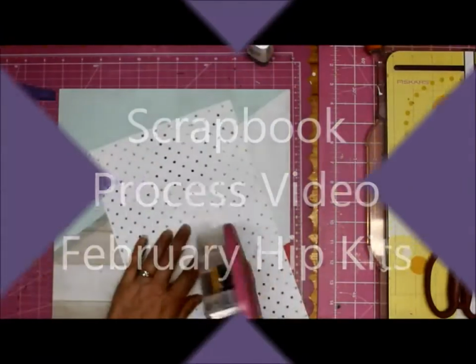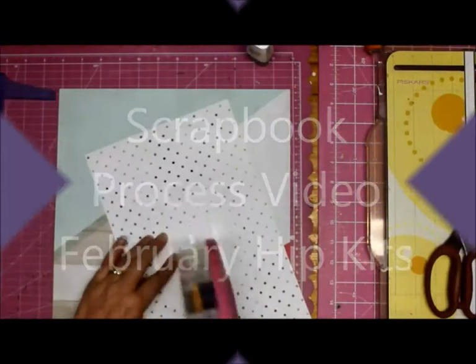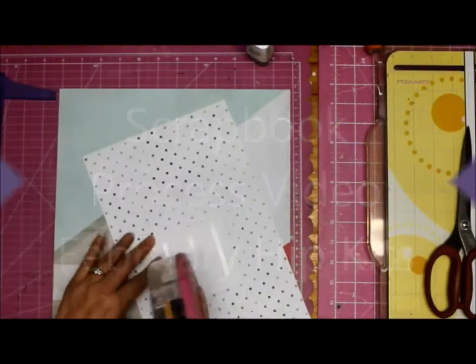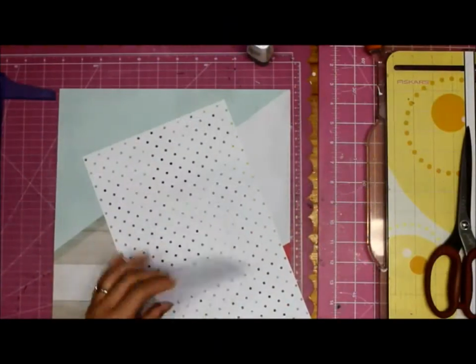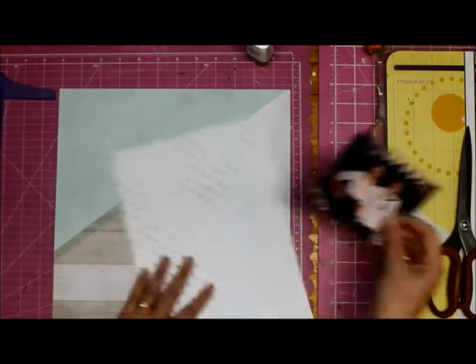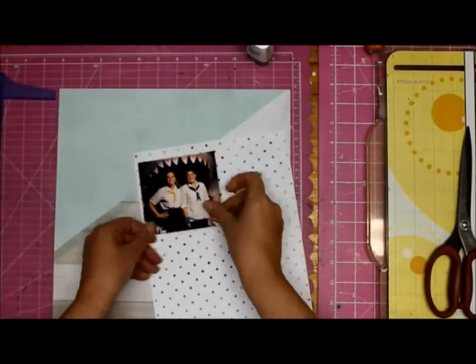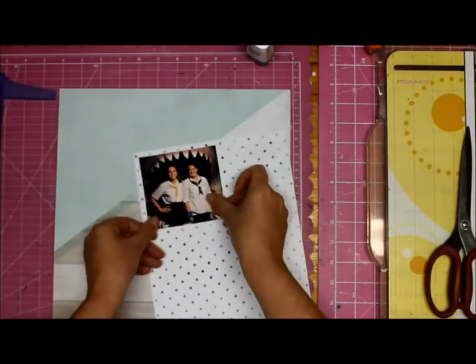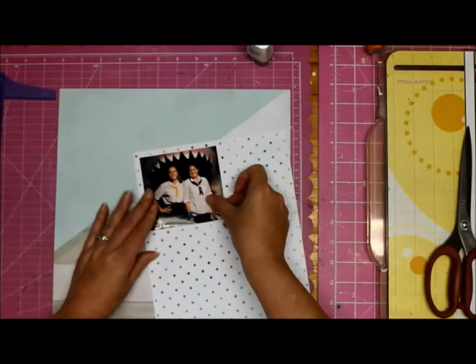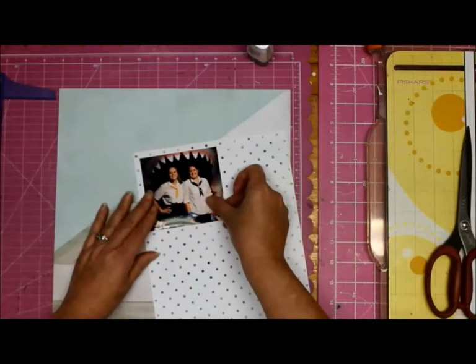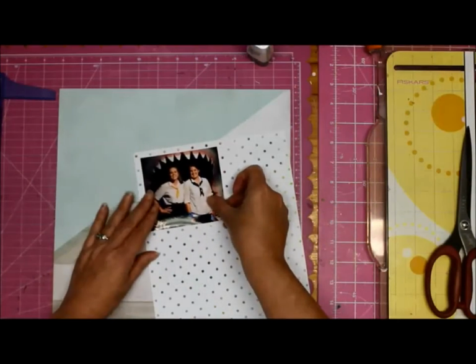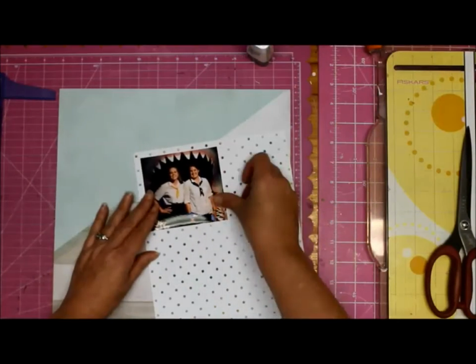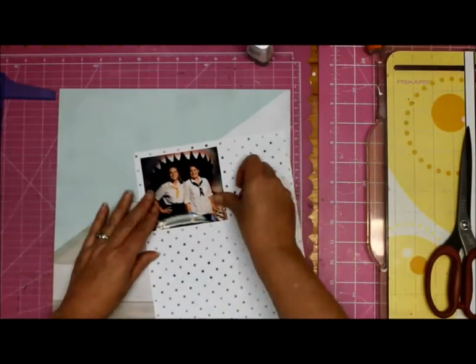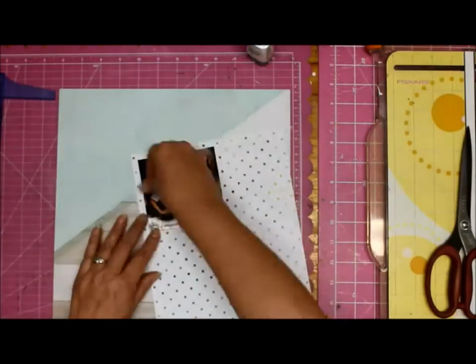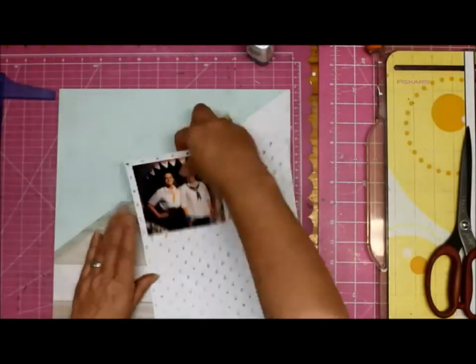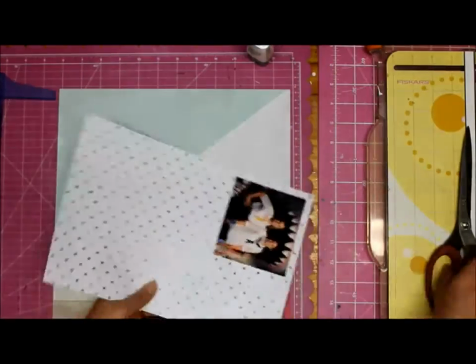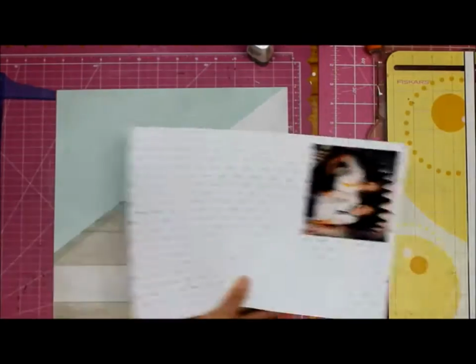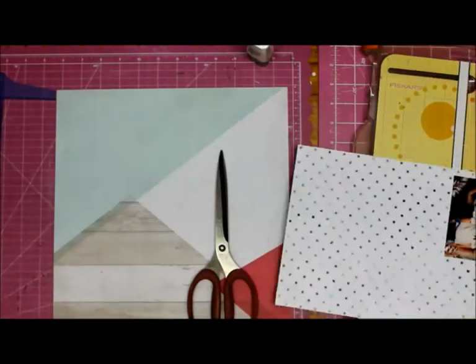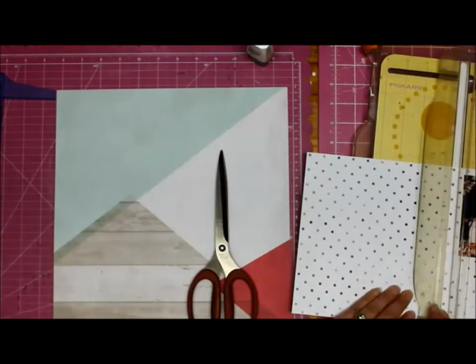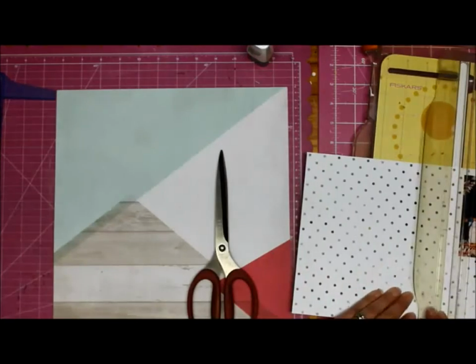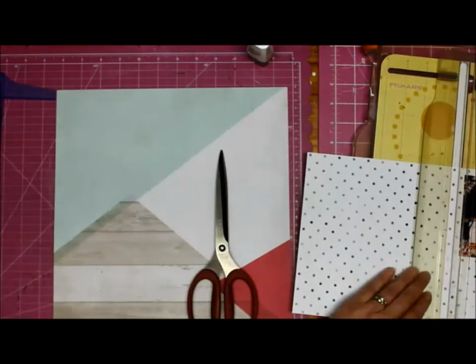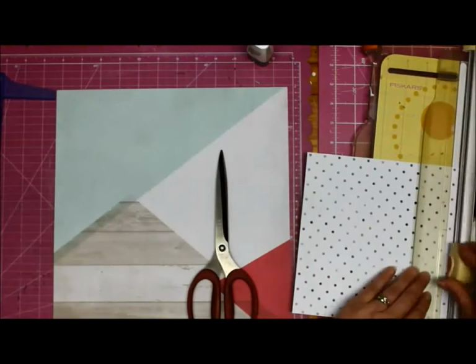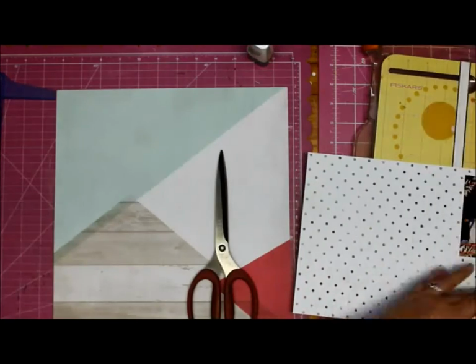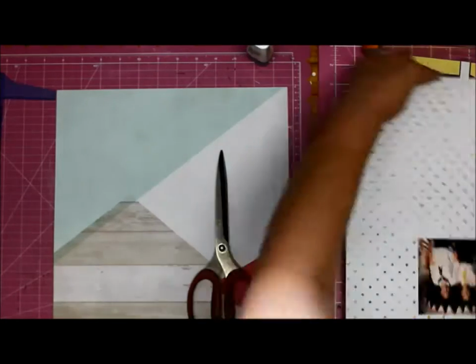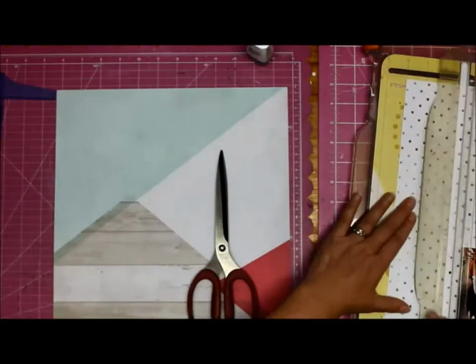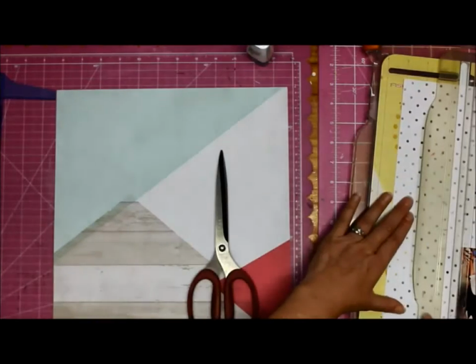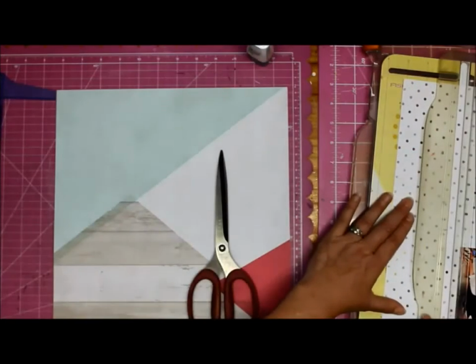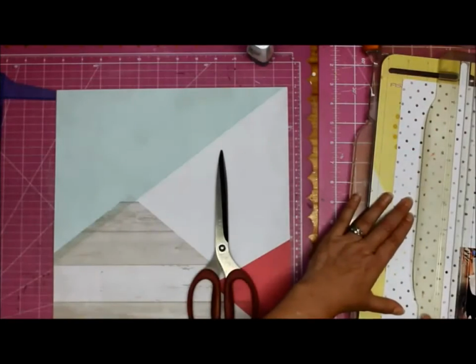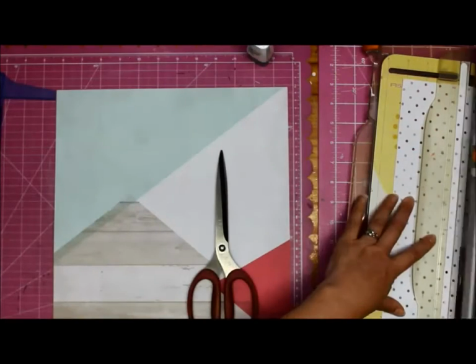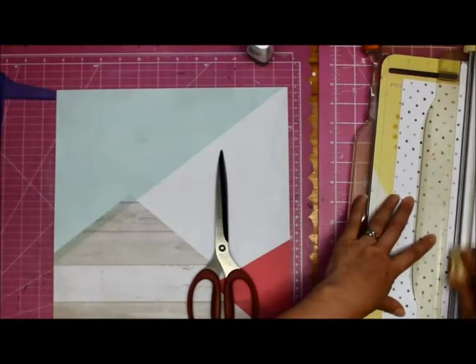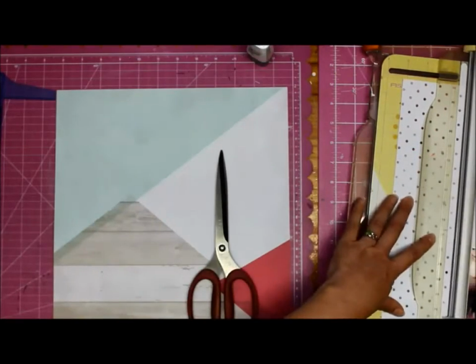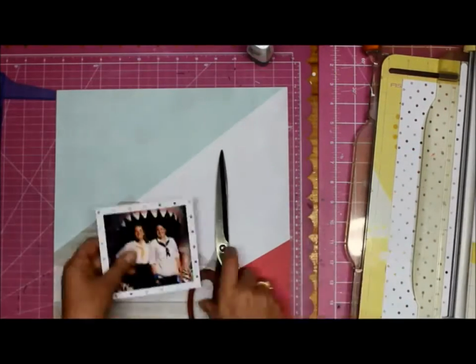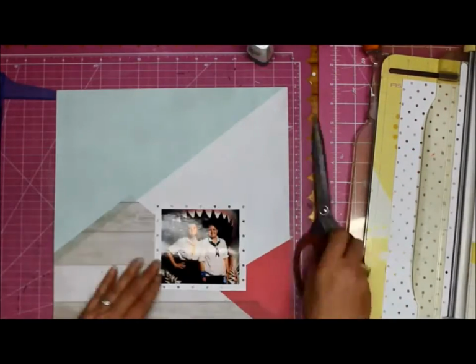Hi everyone, this is Jessica. I'm Tanya's oldest daughter and we thought it'd be quite fun if I were to narrate some of mom's videos, so we'll see how this goes.